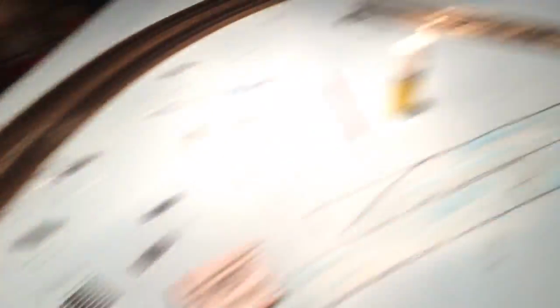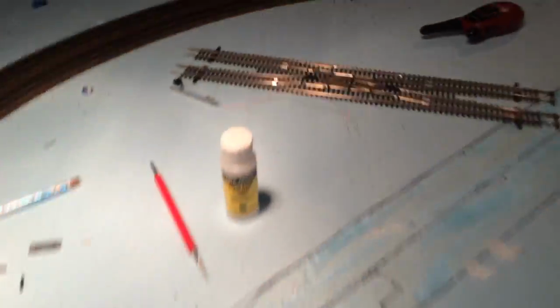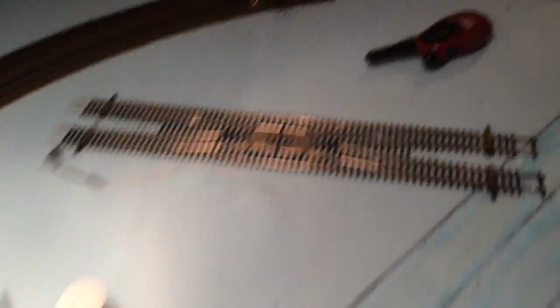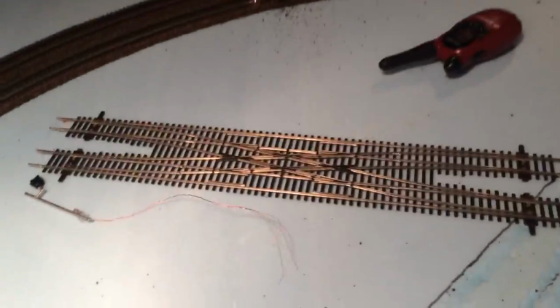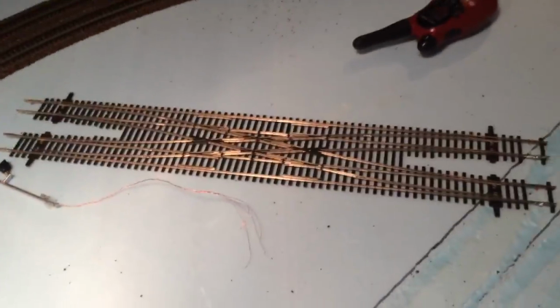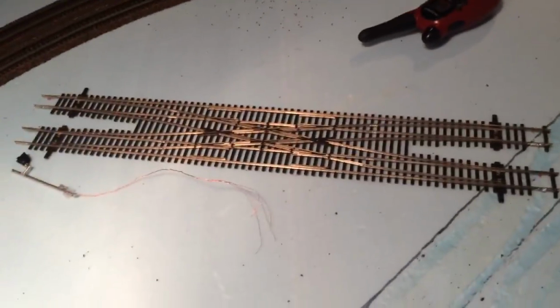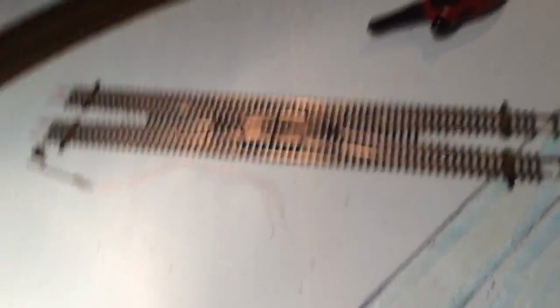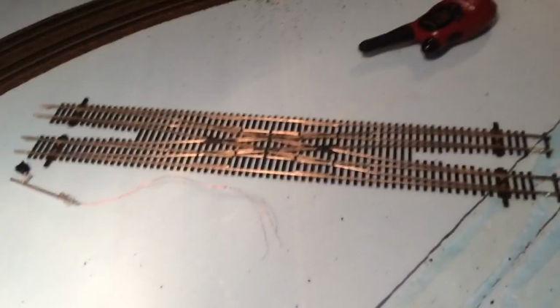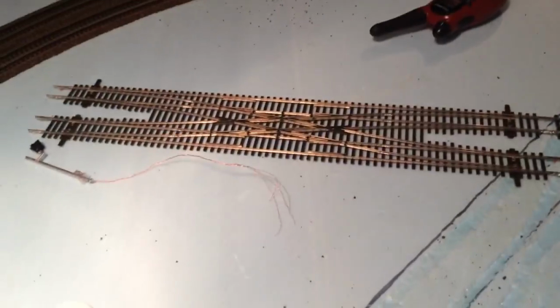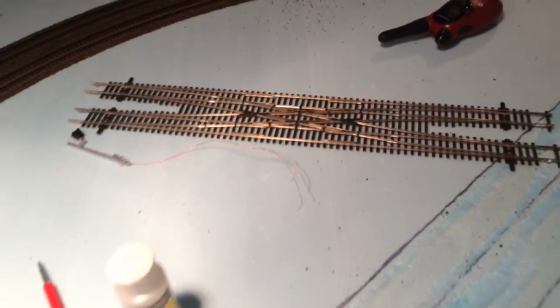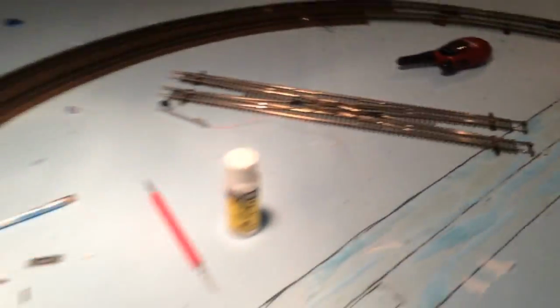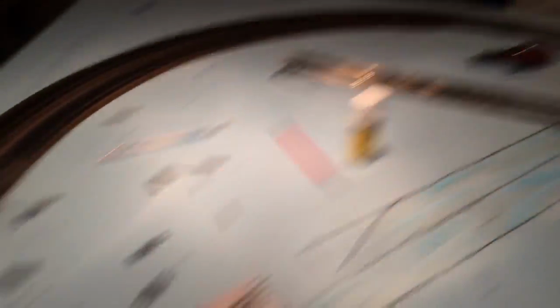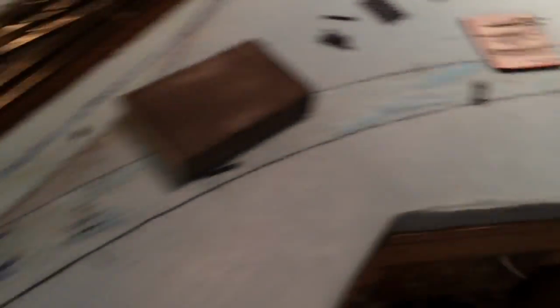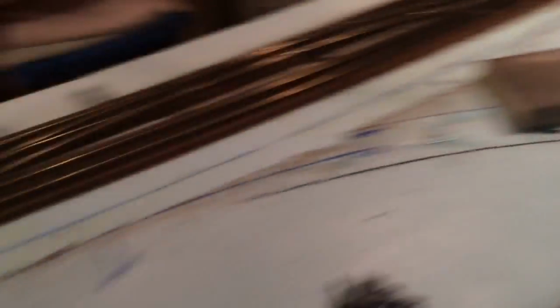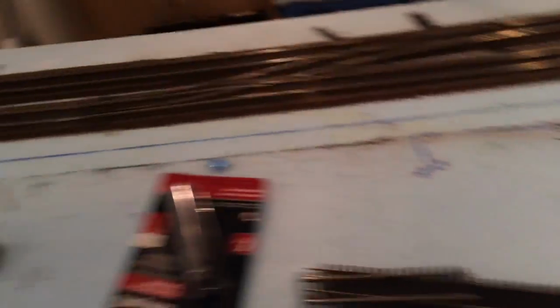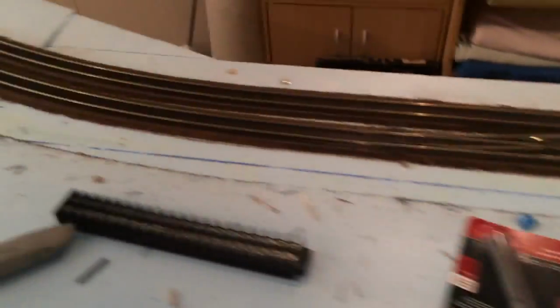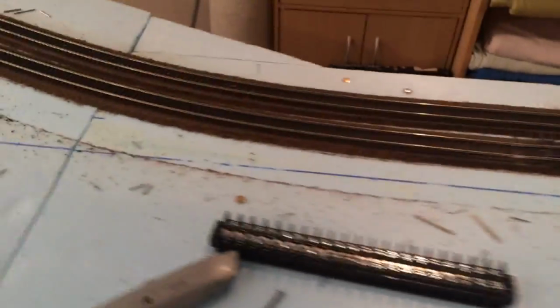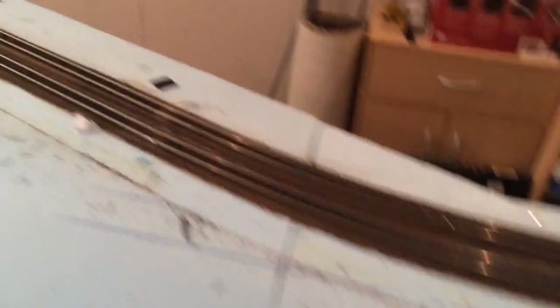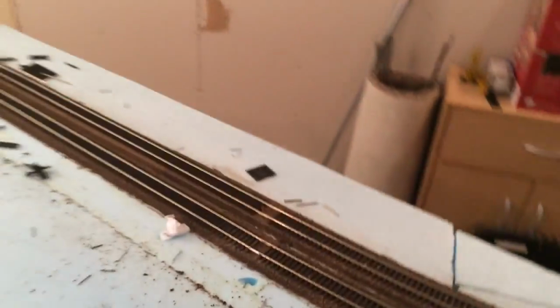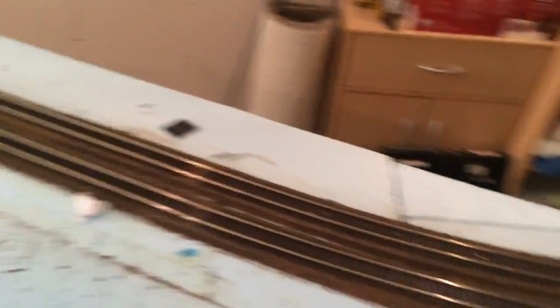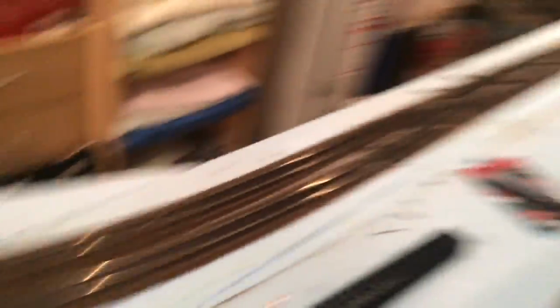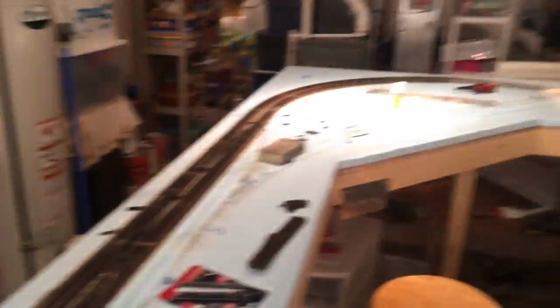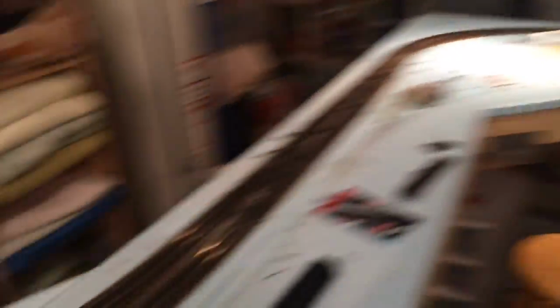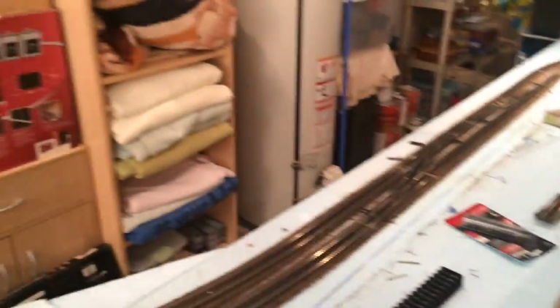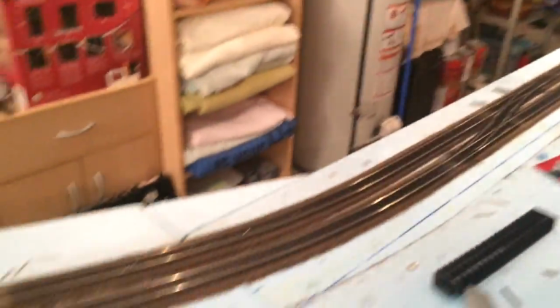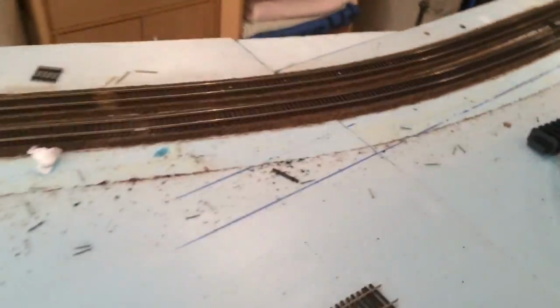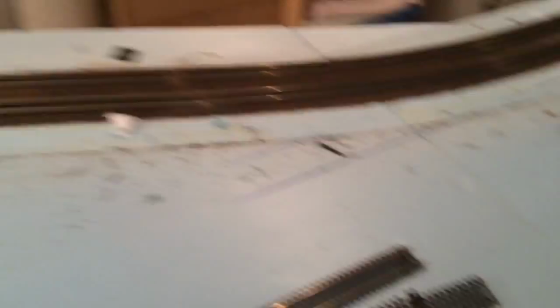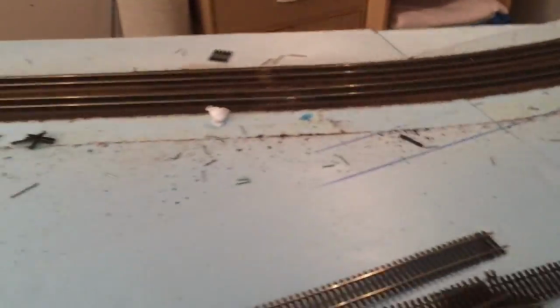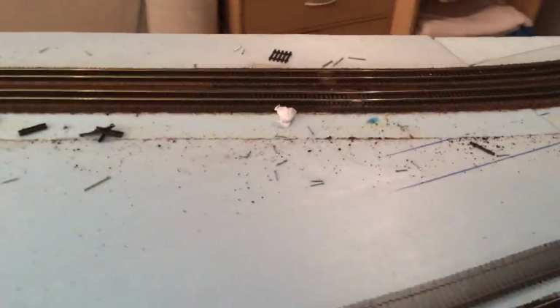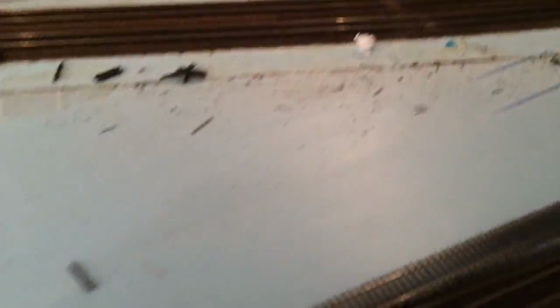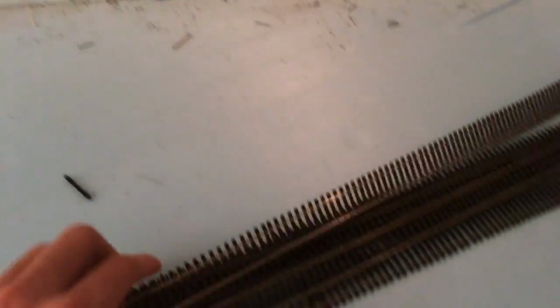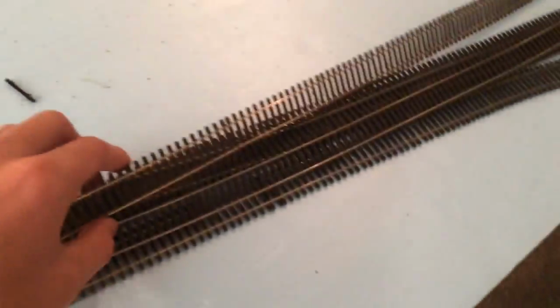As you can see, there it is right there — the double crossover. I'm not sure what I'm going to do with it. I'll probably put it up on eBay for a really cheap price if anybody wants it. I'll post a video about that.